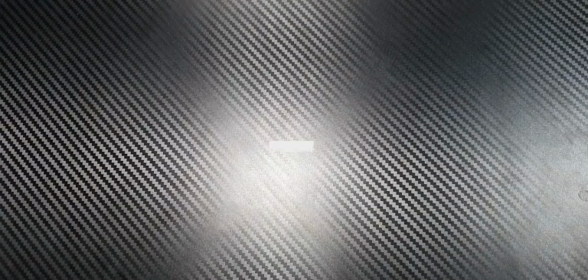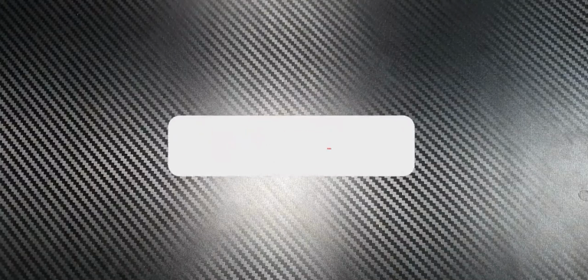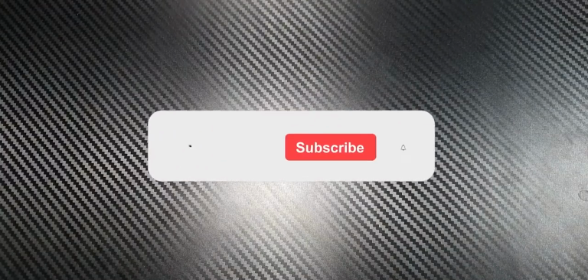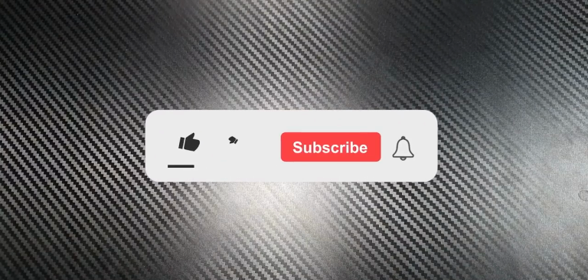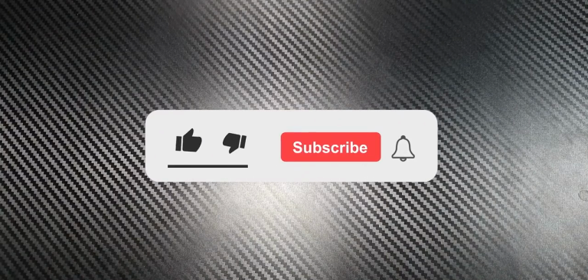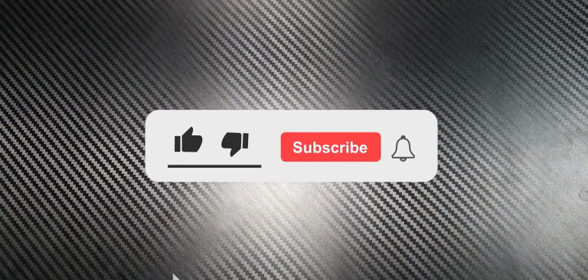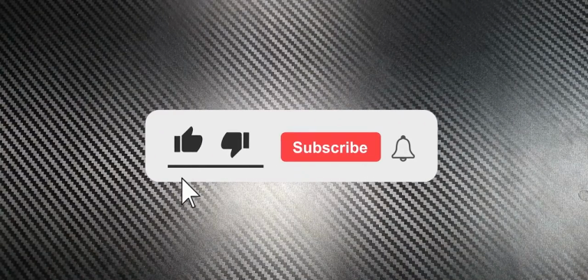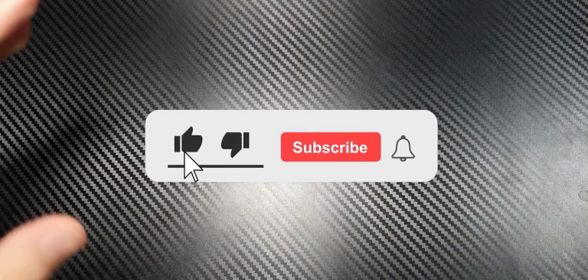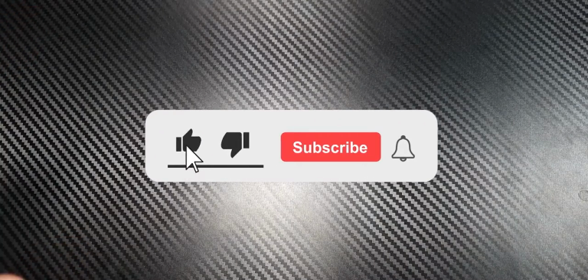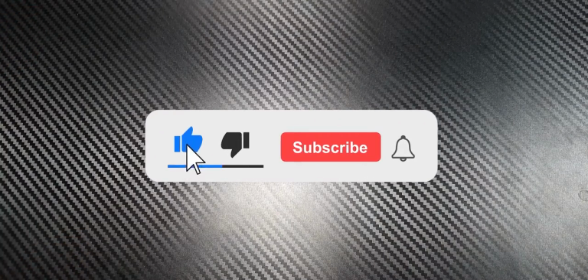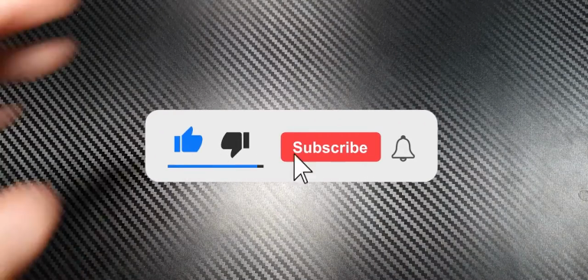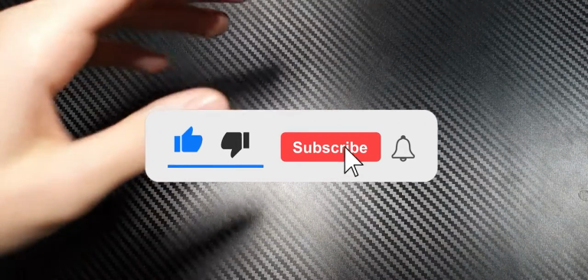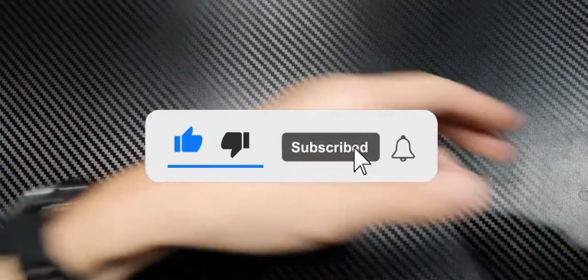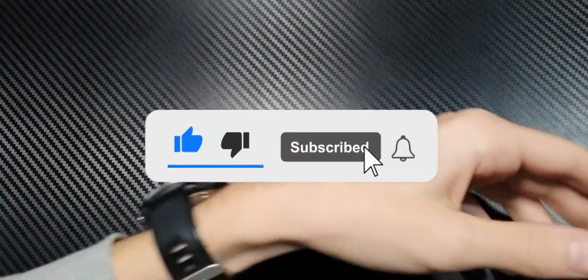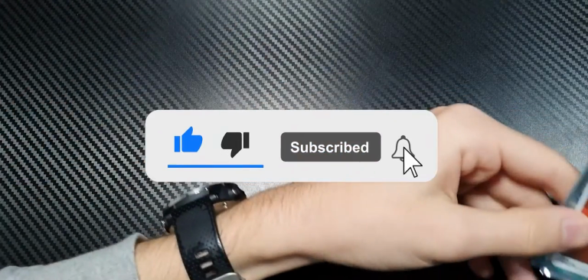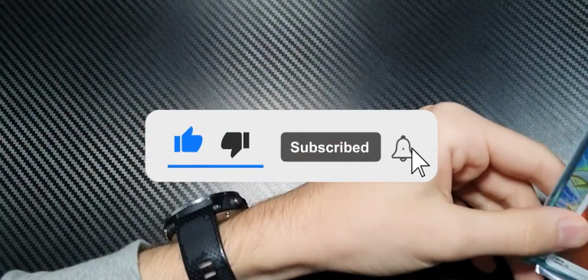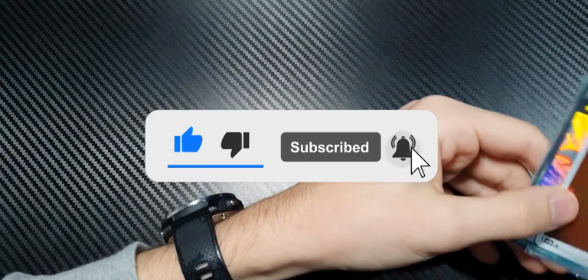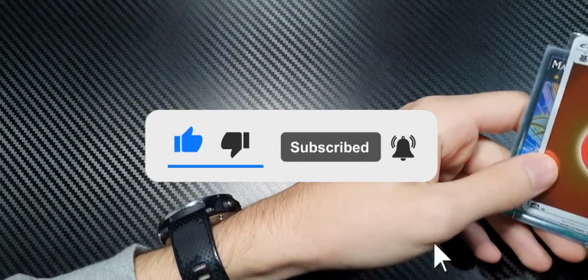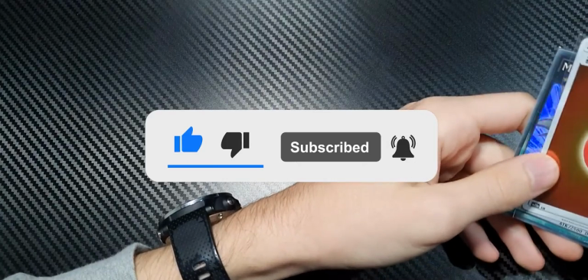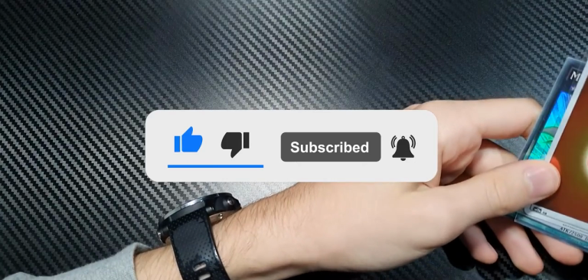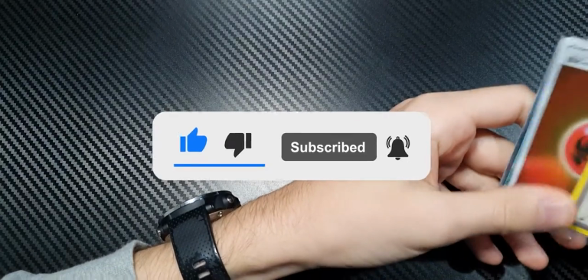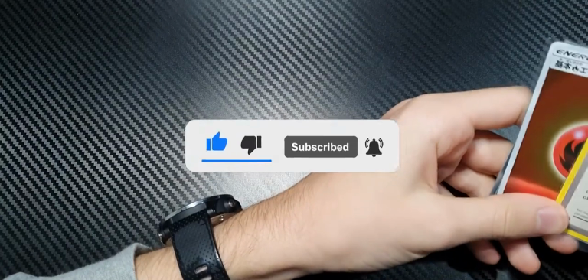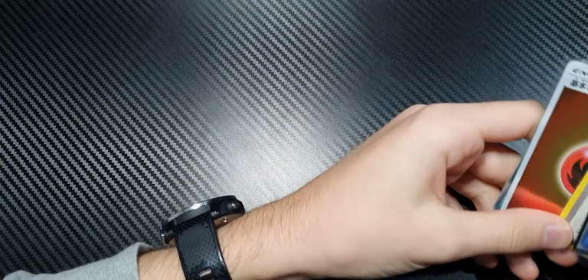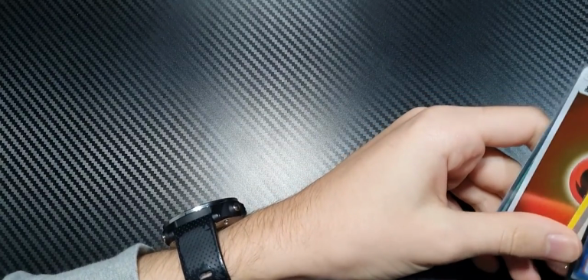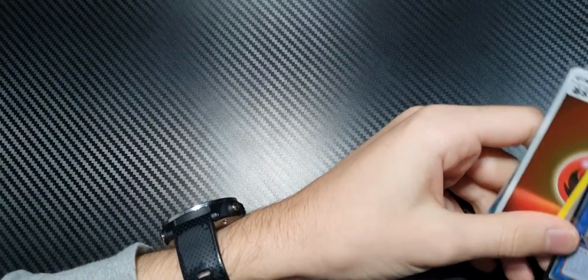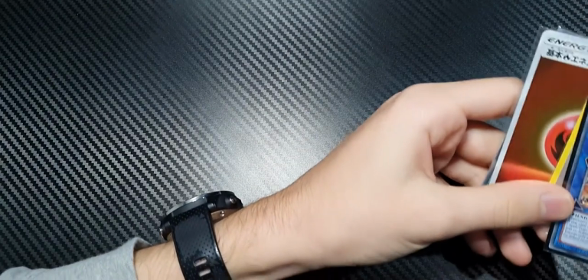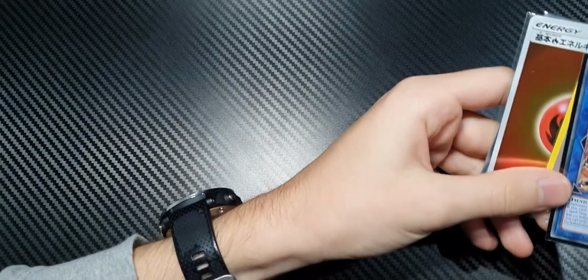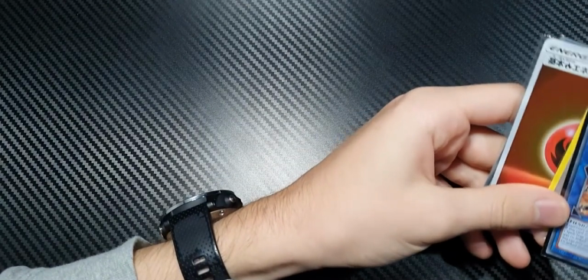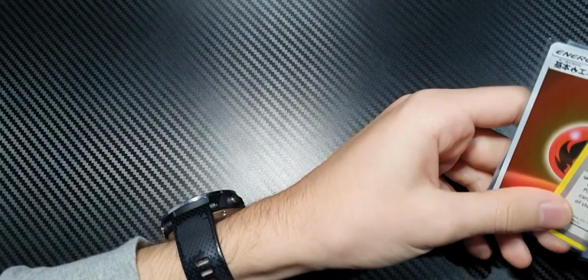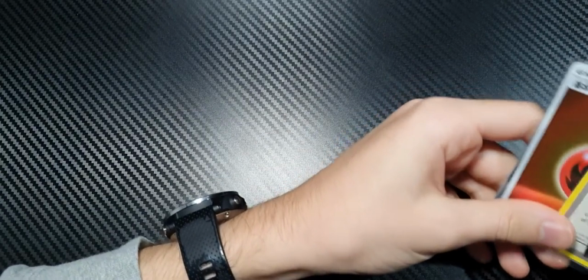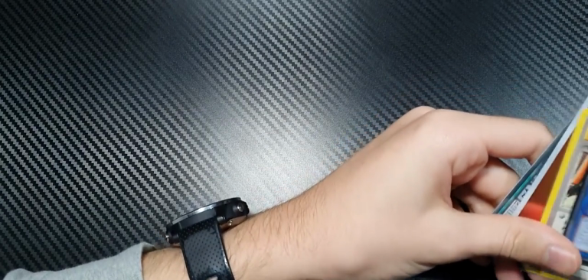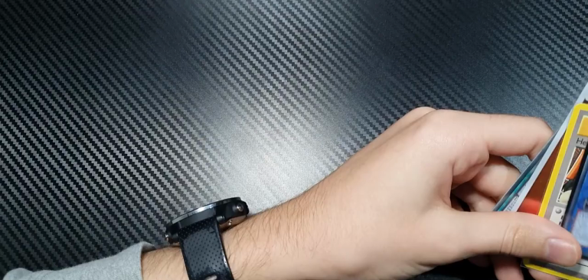If you haven't already, please click that subscribe button, like, and comment on the video with your thoughts. If you have any other alternative card sleeves that you use personally, please let me know — I'll give them a bit of a look.